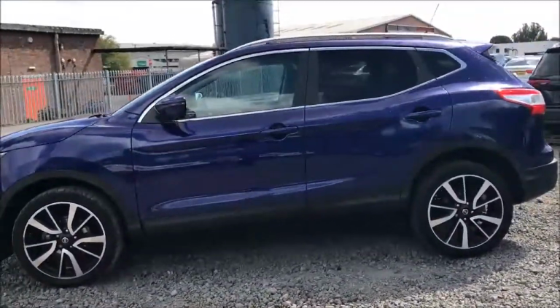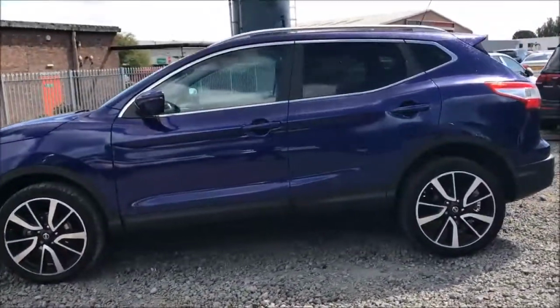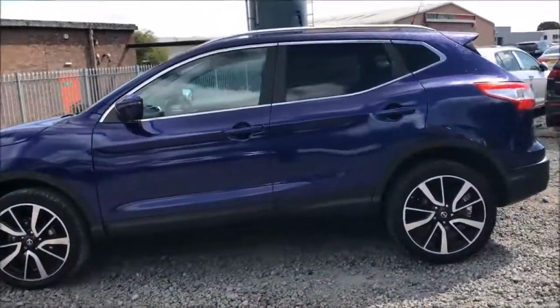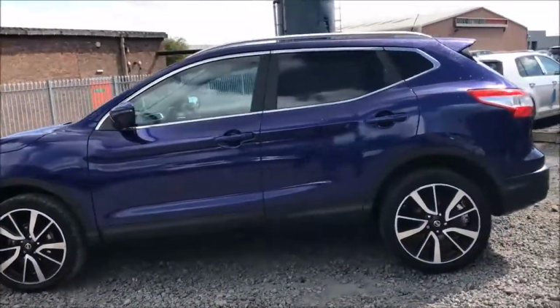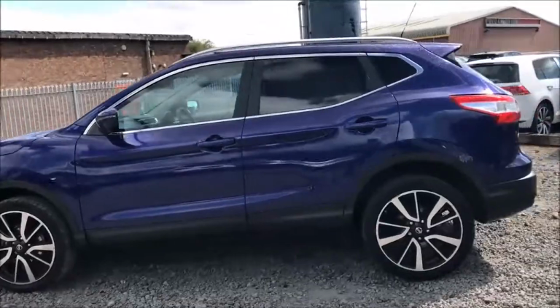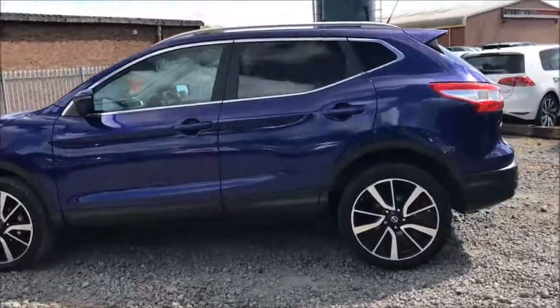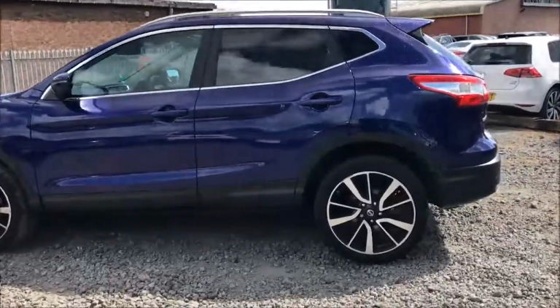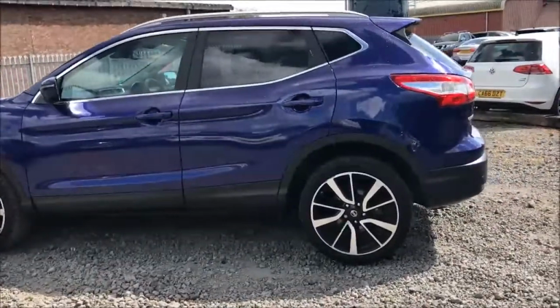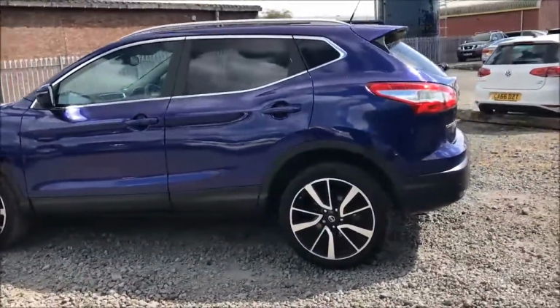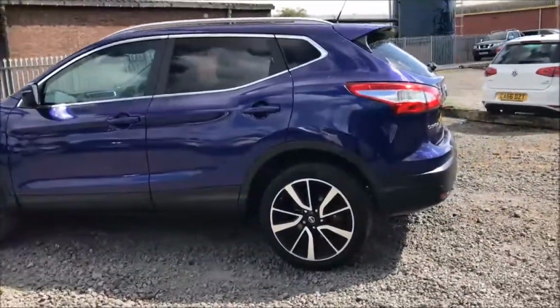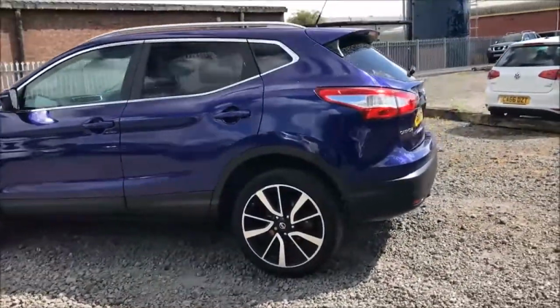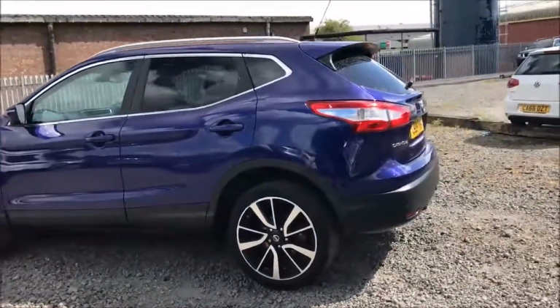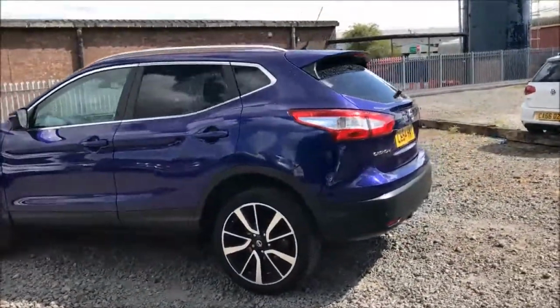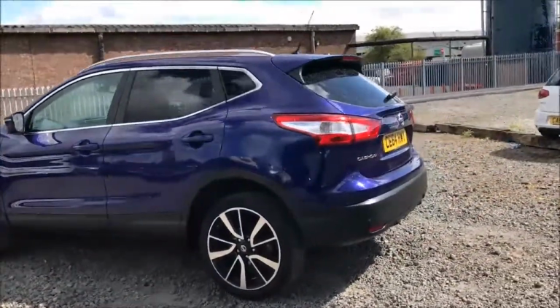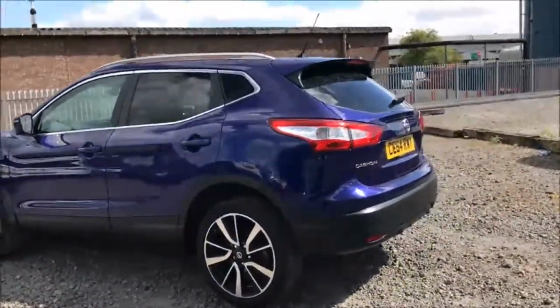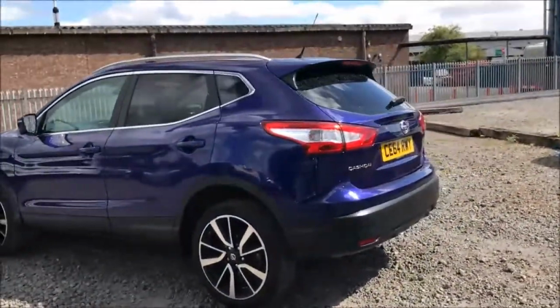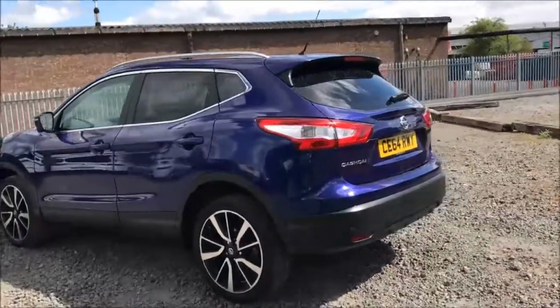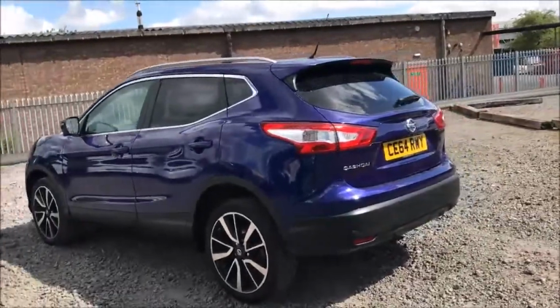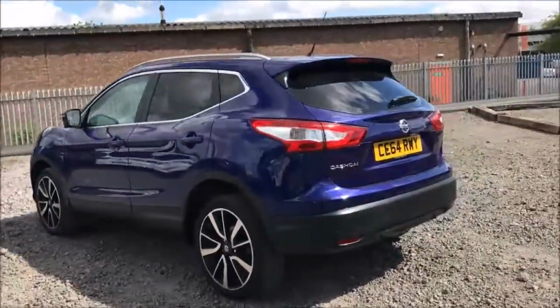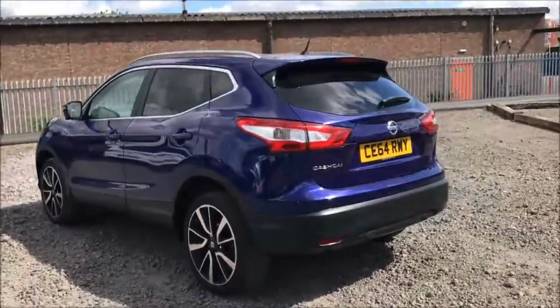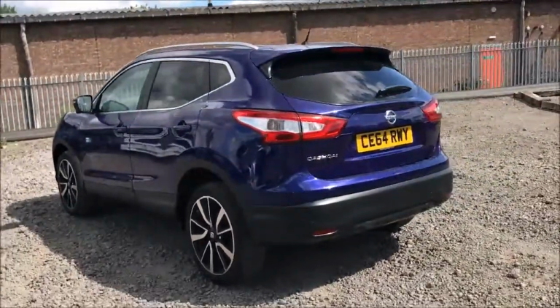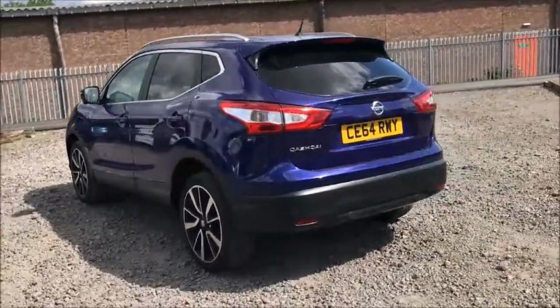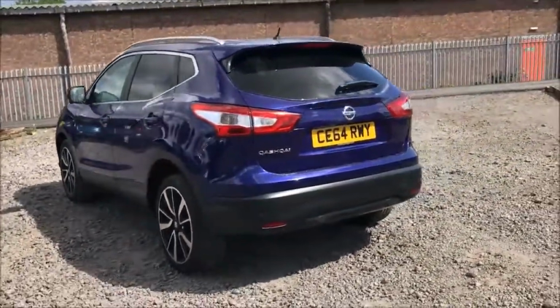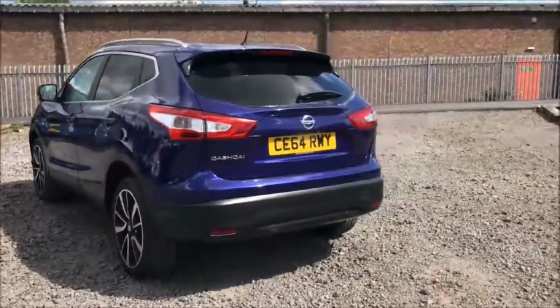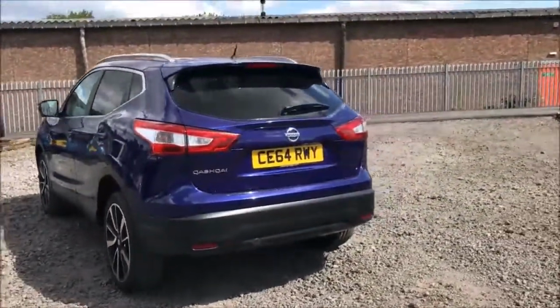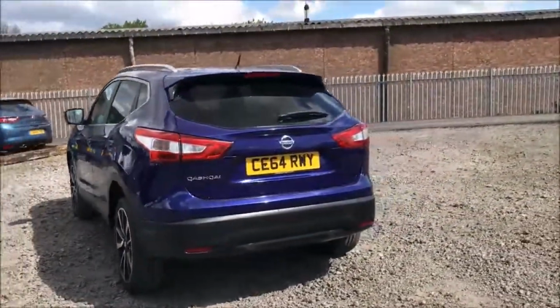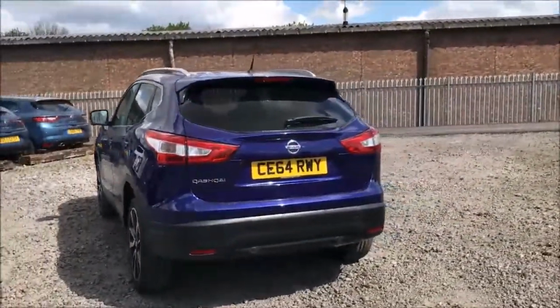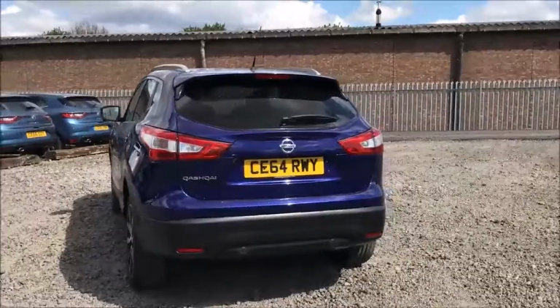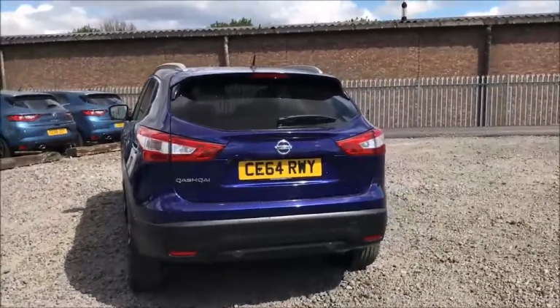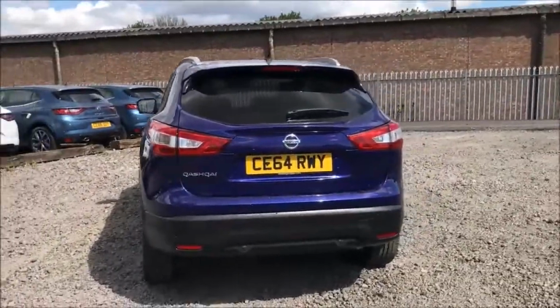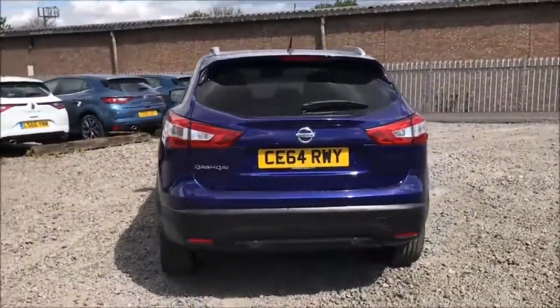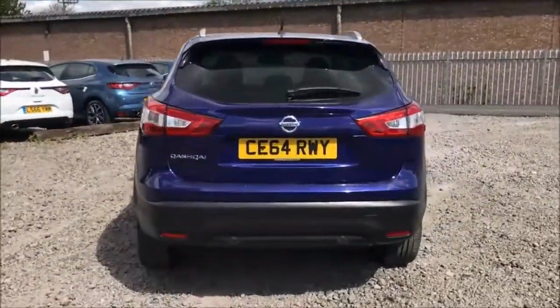The 19-inch diamond-cut alloy wheels and general bodywork are all in excellent condition. Here at Wessex Garages we also offer a Permashine package, guaranteed to protect your car's paintwork and interior fabrics for up to 7 years. You can ask an in-store sales representative for more information on this today.